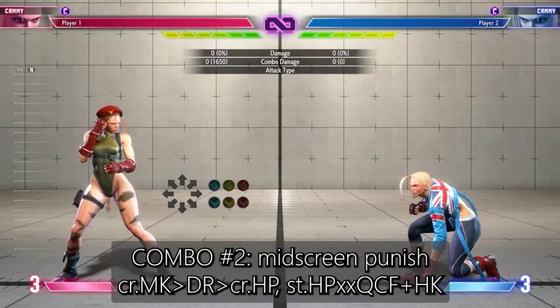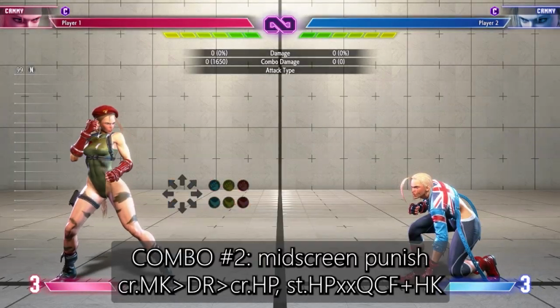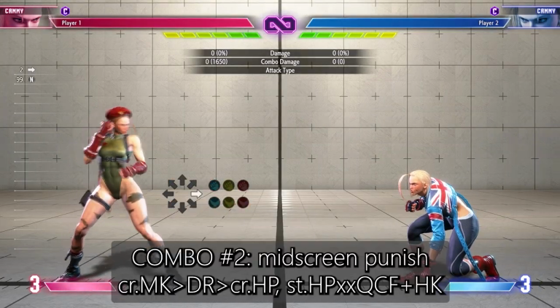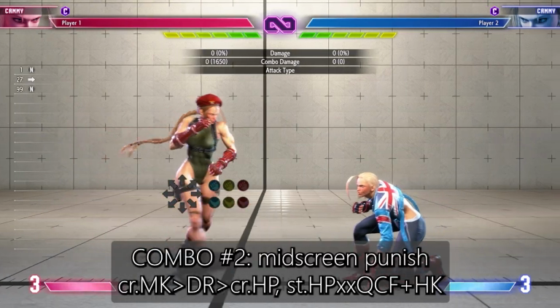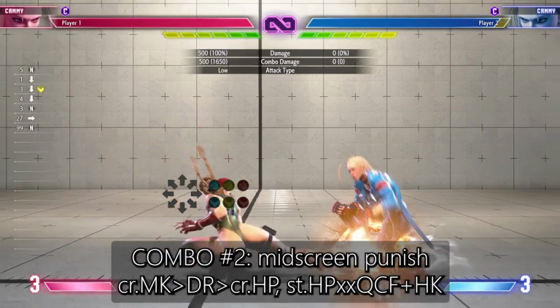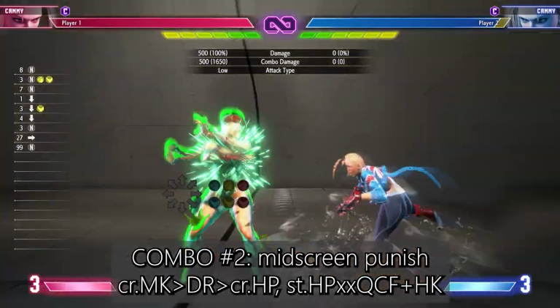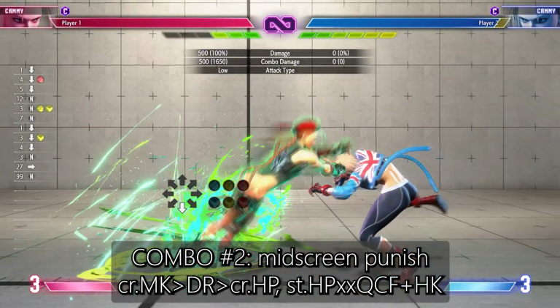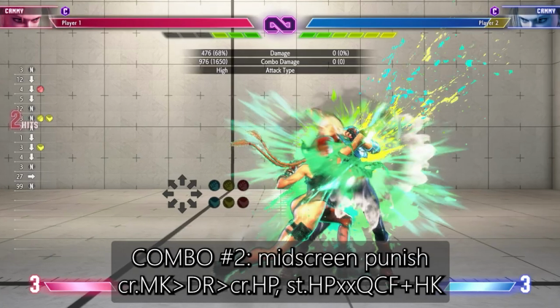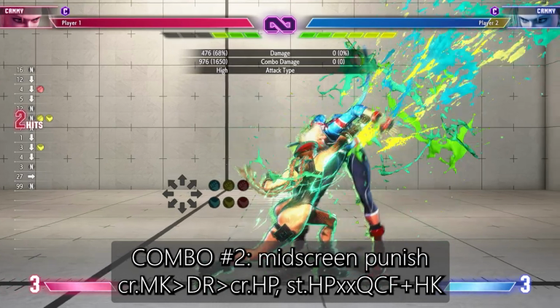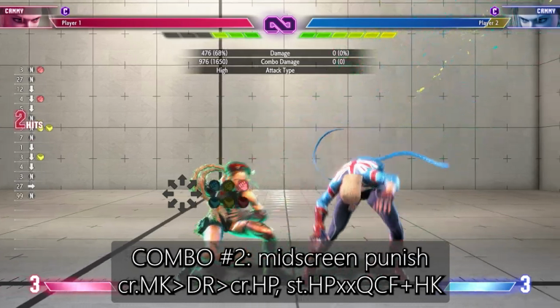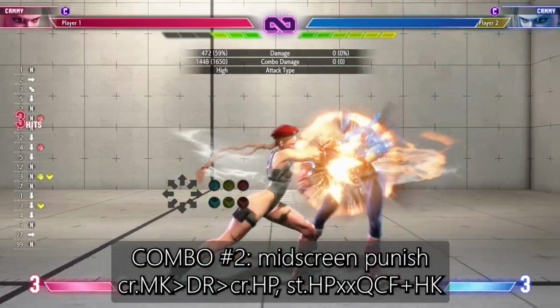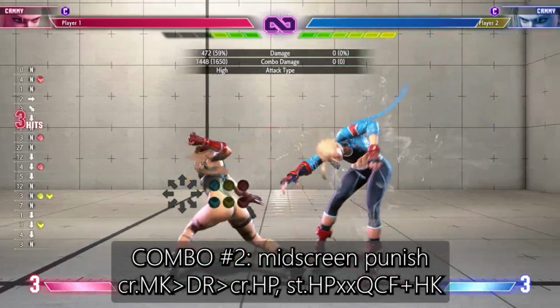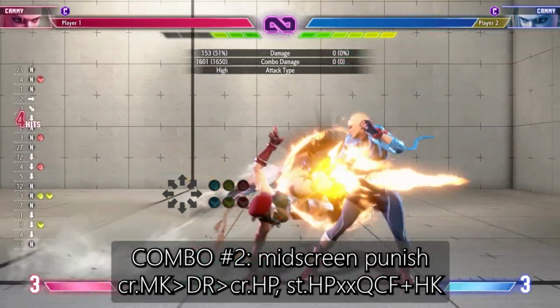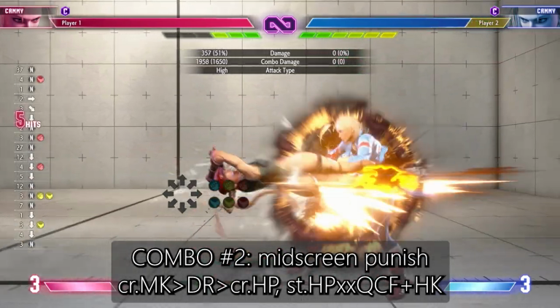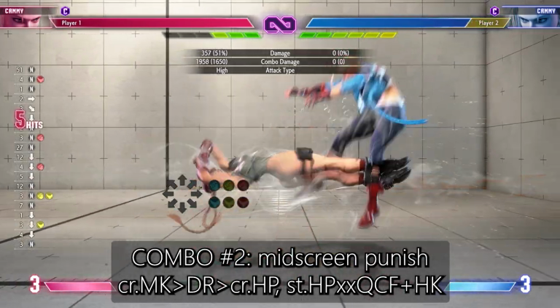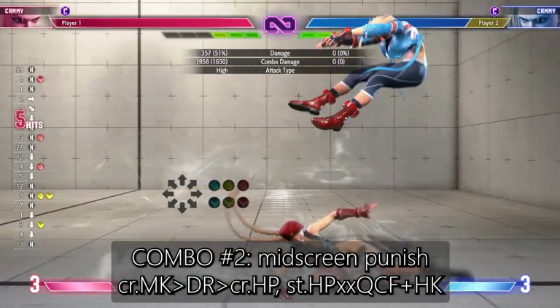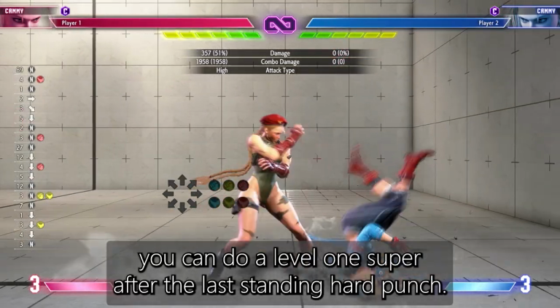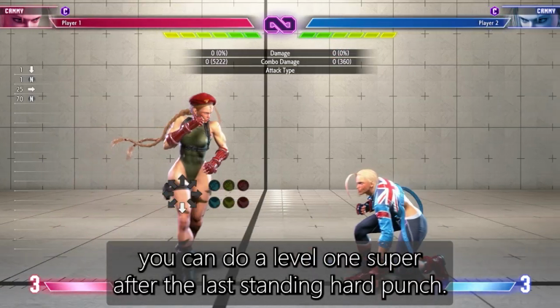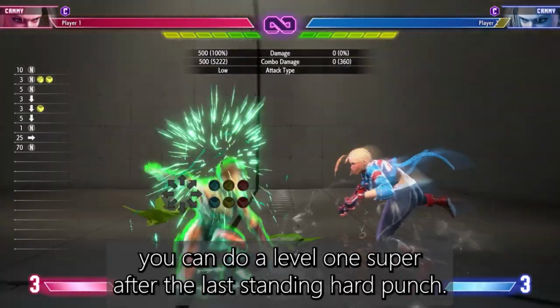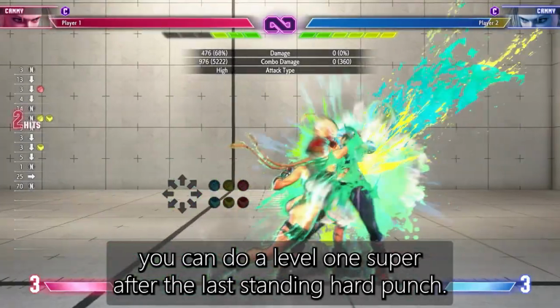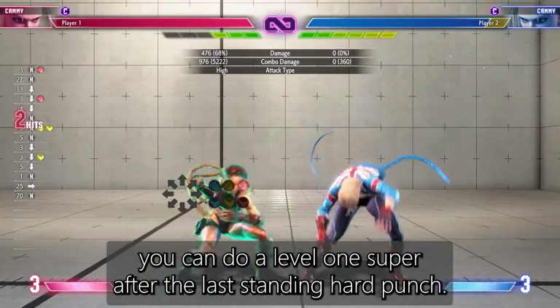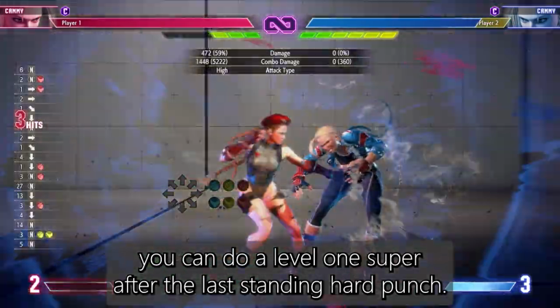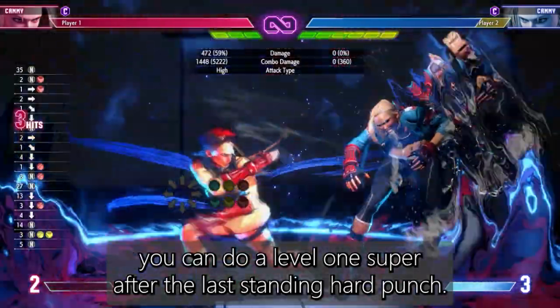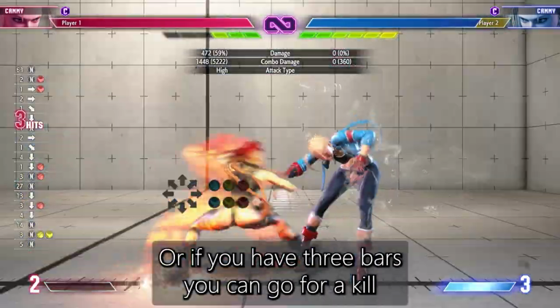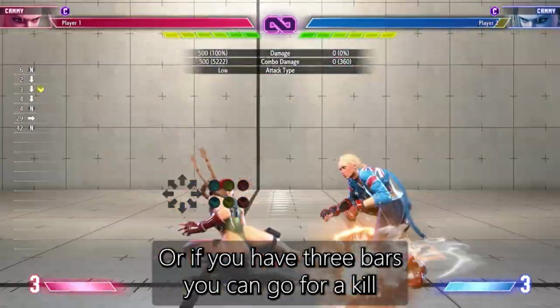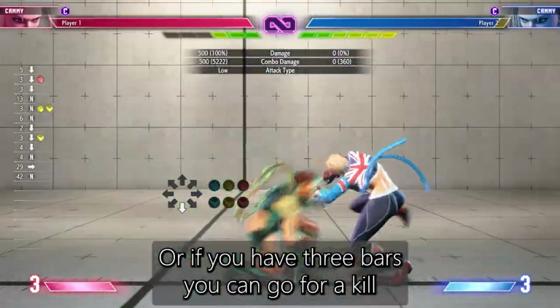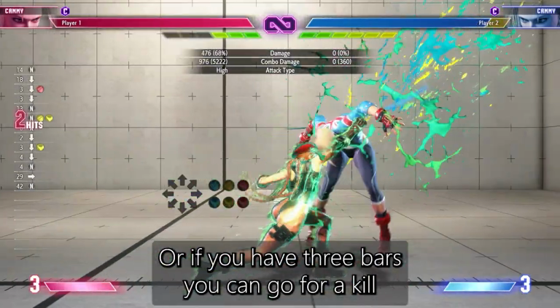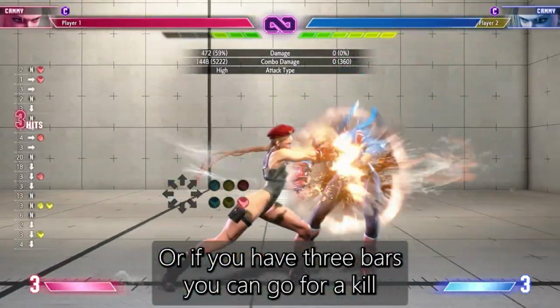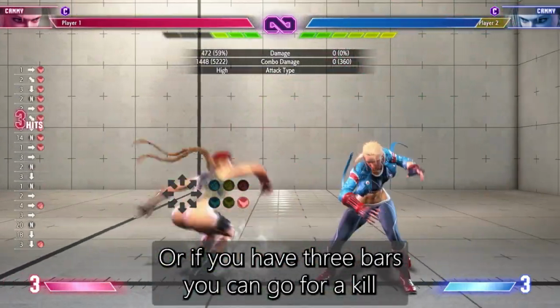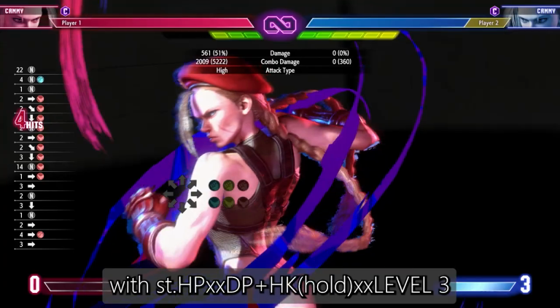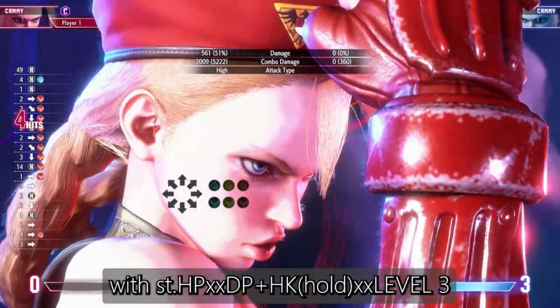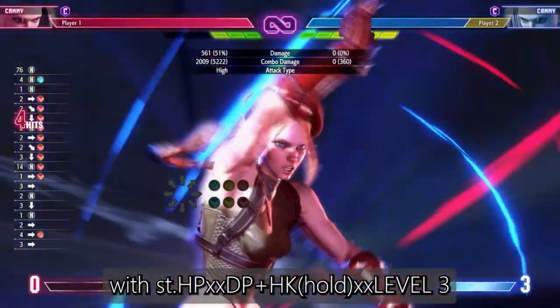Combo number two. This is going to be your best punish combo that leads into a great knockdown advantage. If you have super meter you can do a level one super after the last standing hard punch, or if you have three bars you can go for a kill with the more difficult combo.